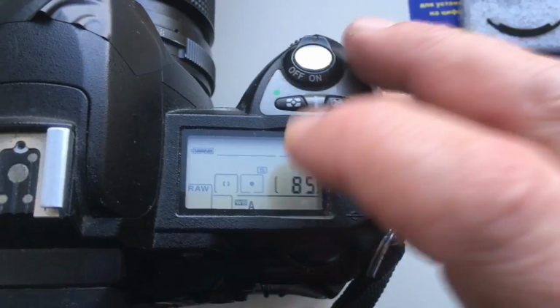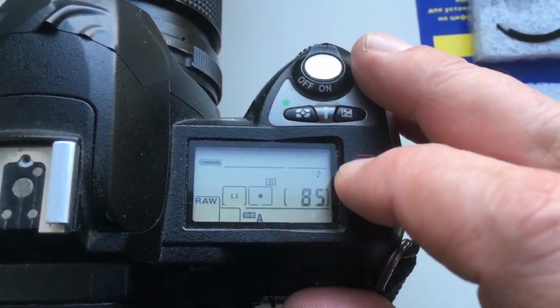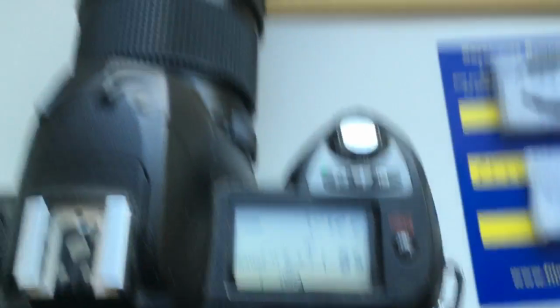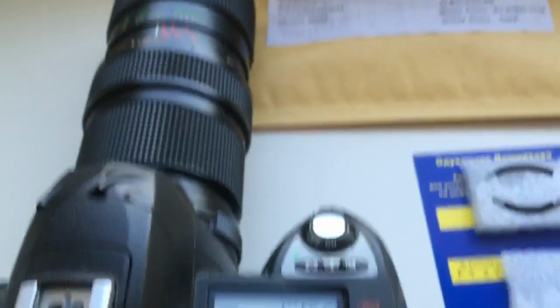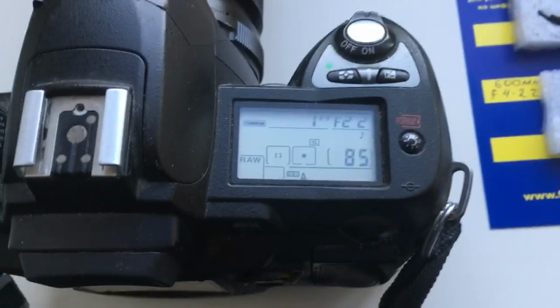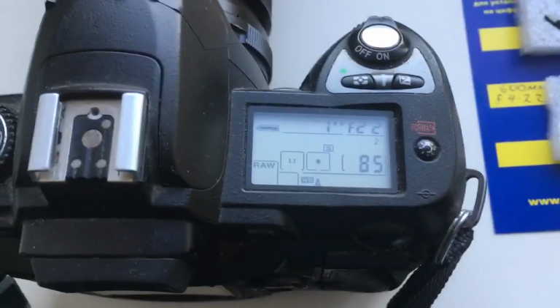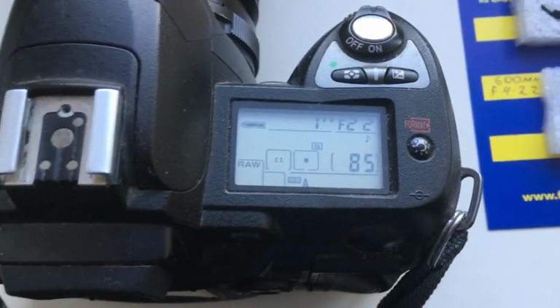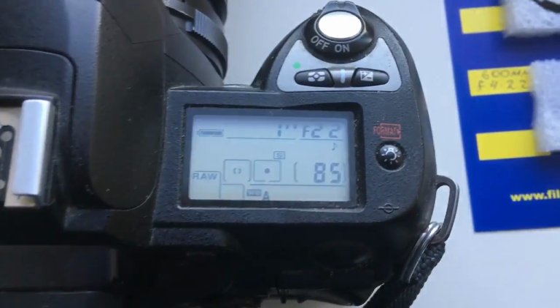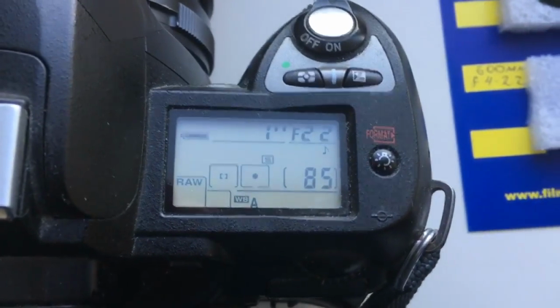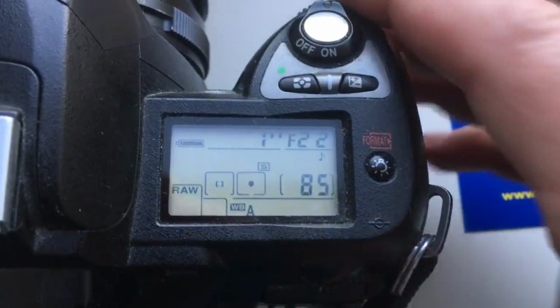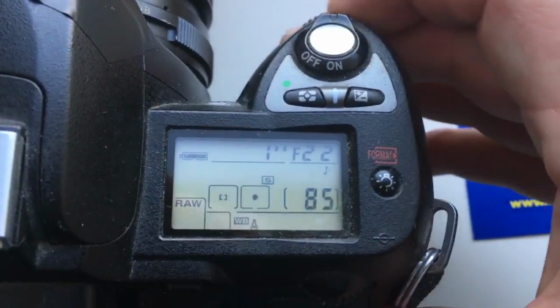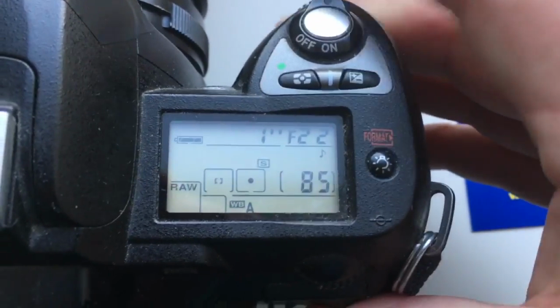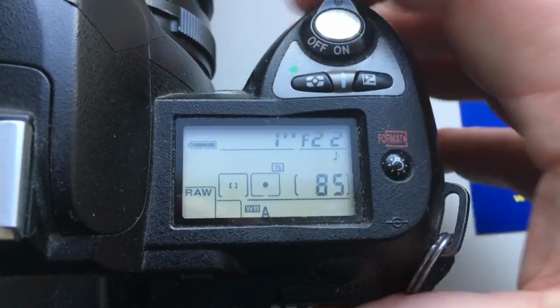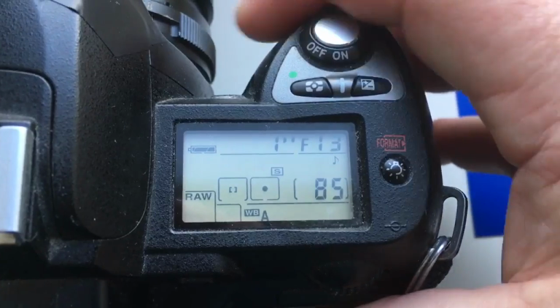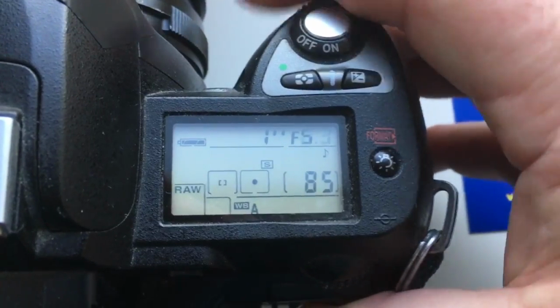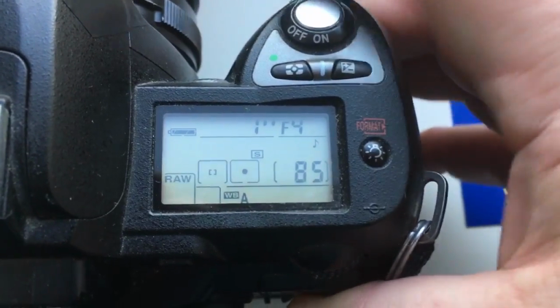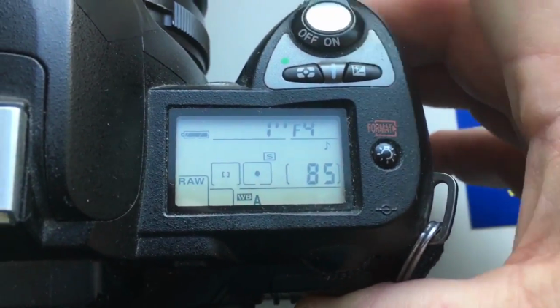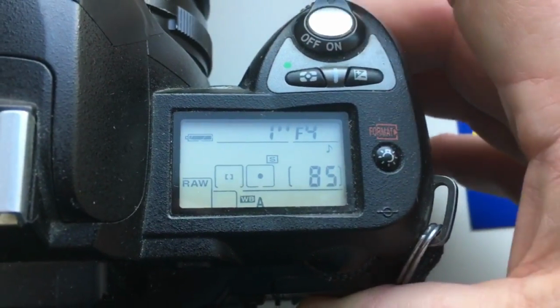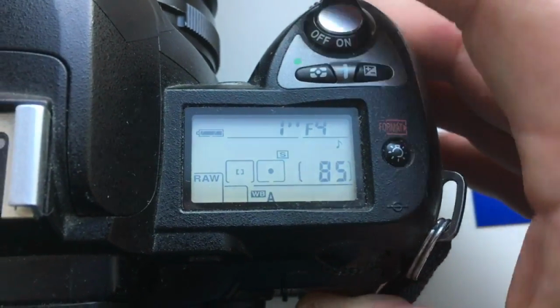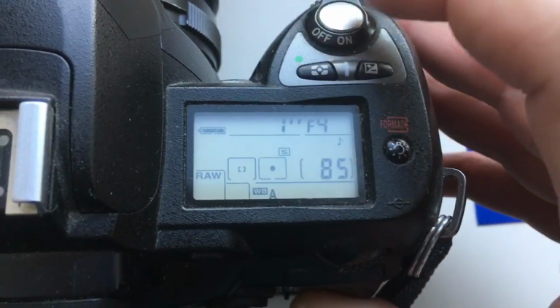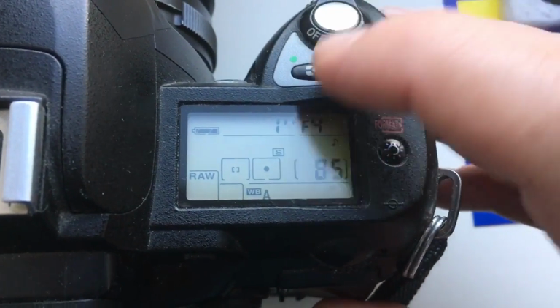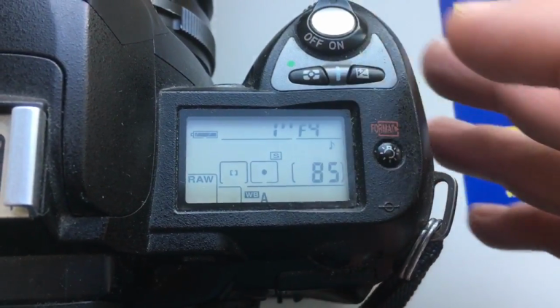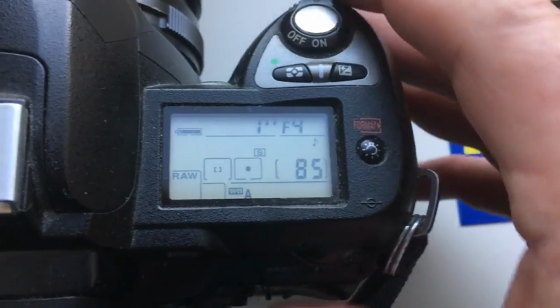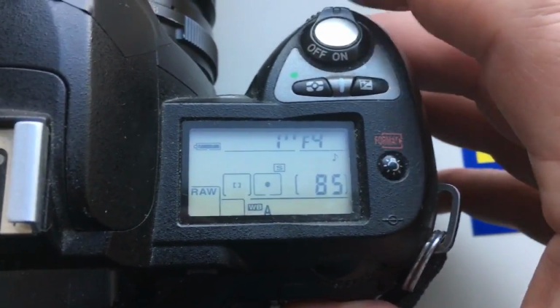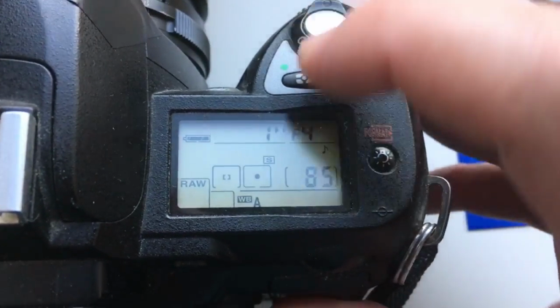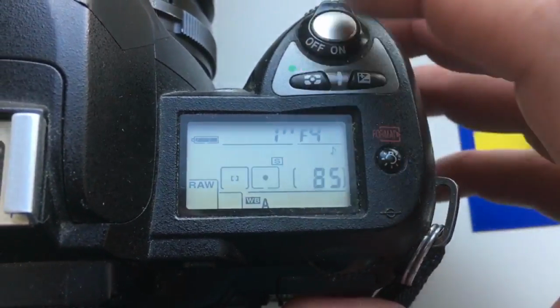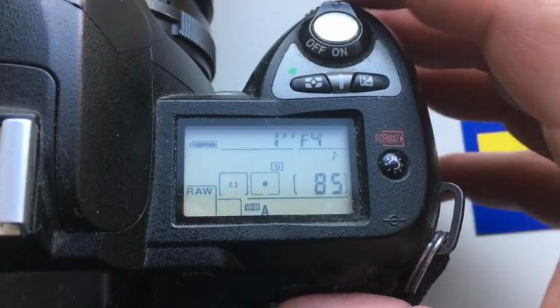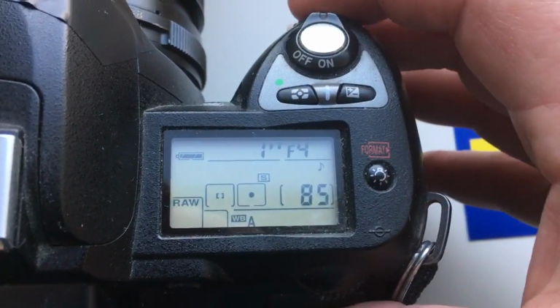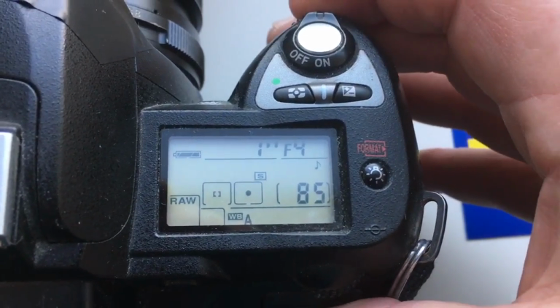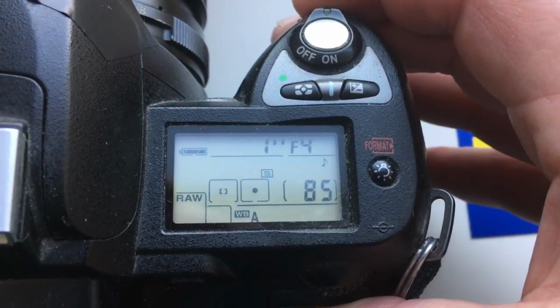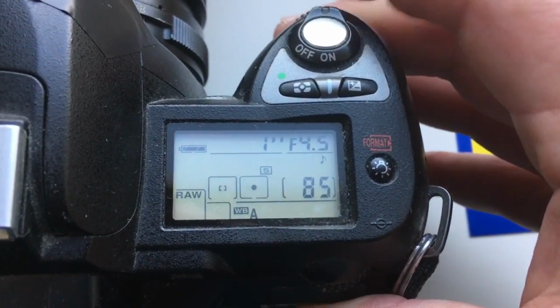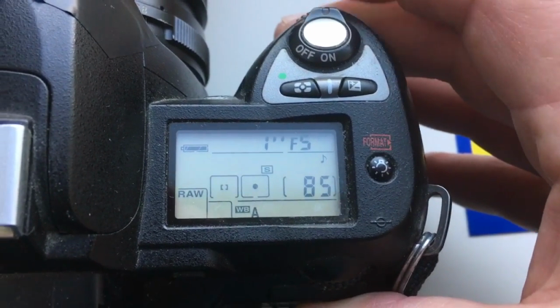Hello Antonio. This video is about your chip. I programmed the chip for your lens. The aperture range is from f/4 to f/22.